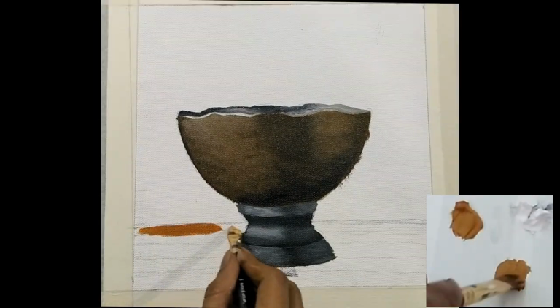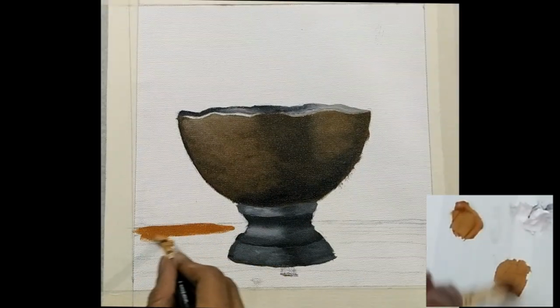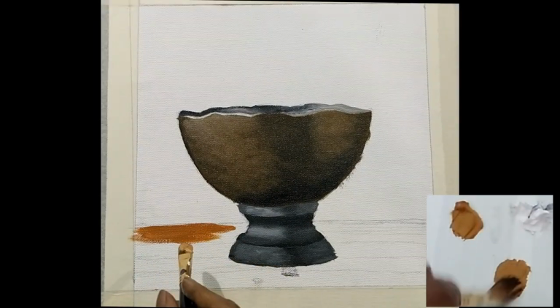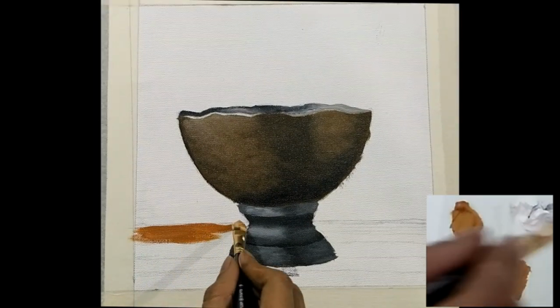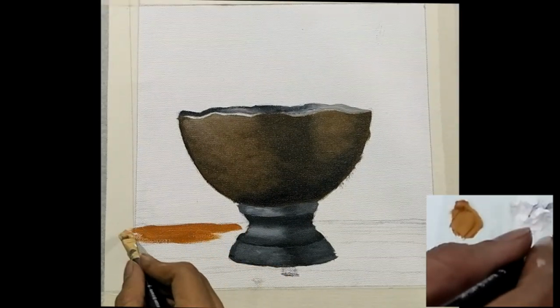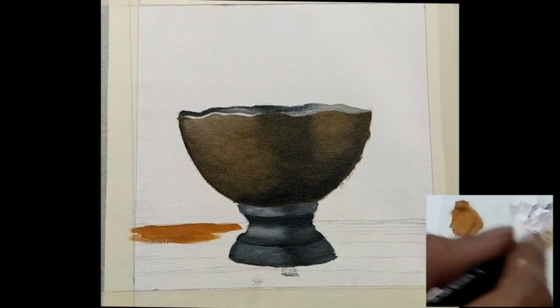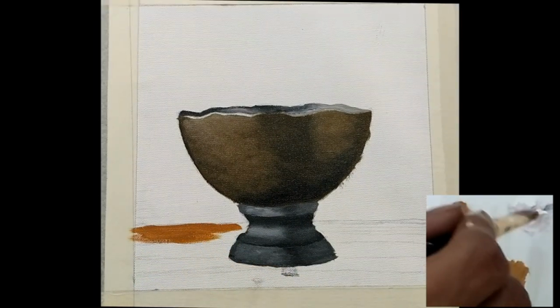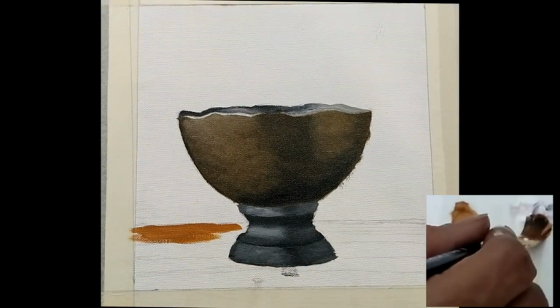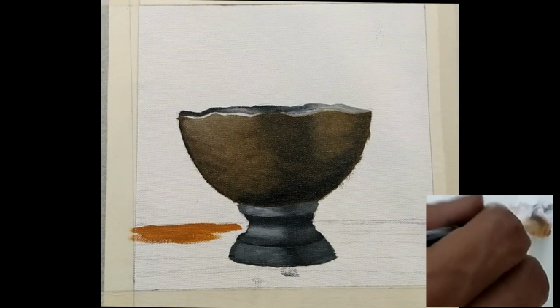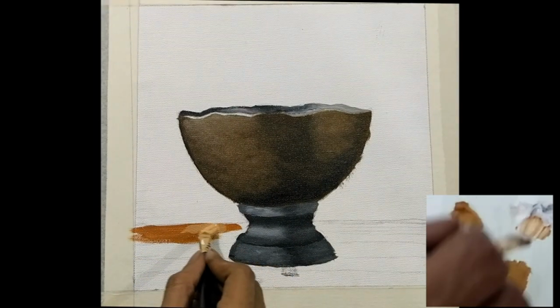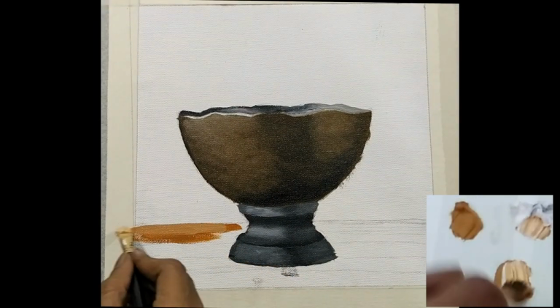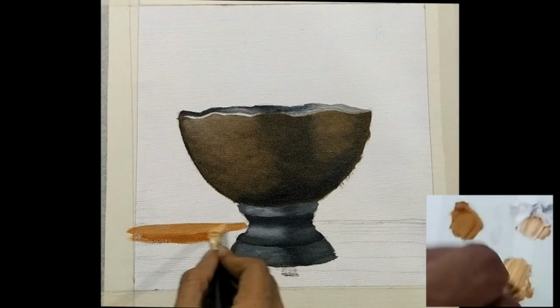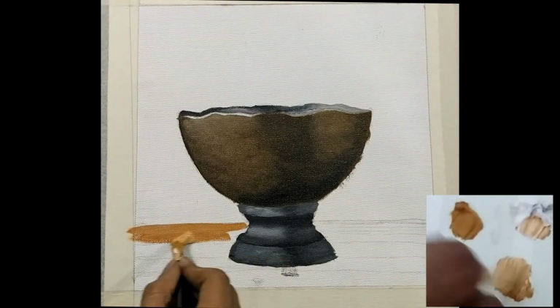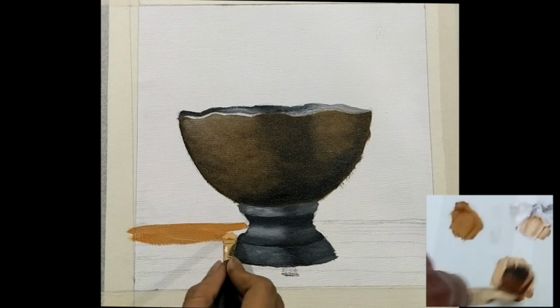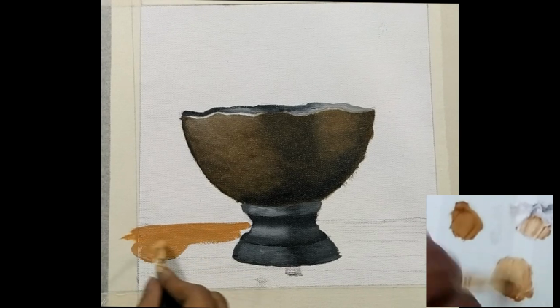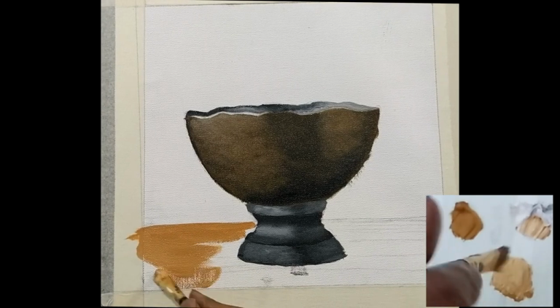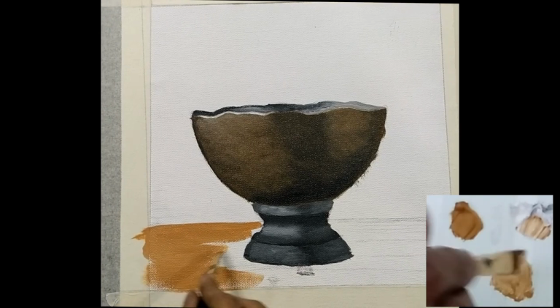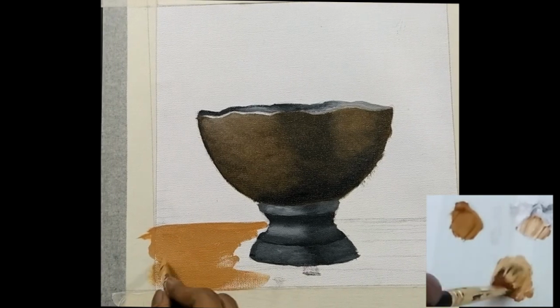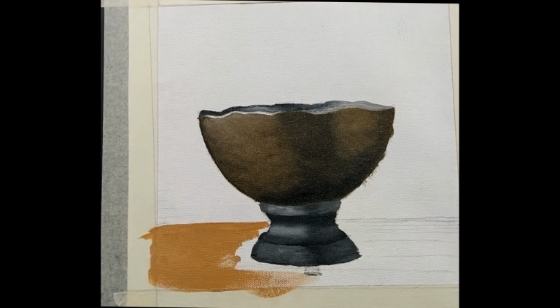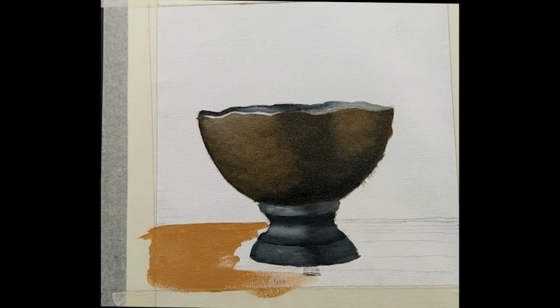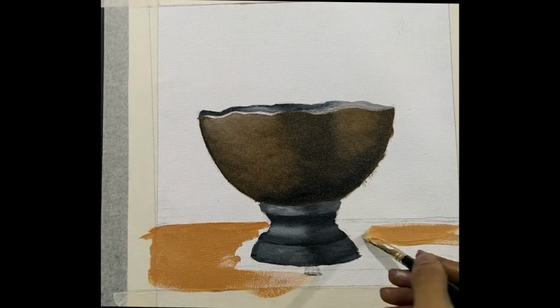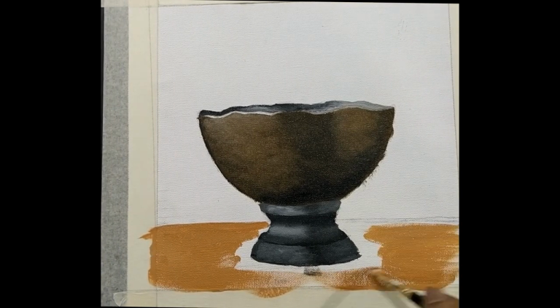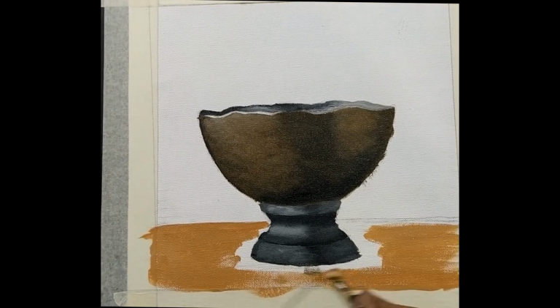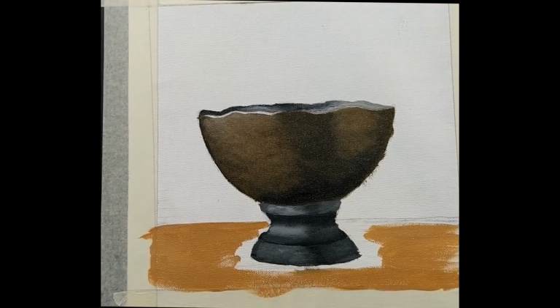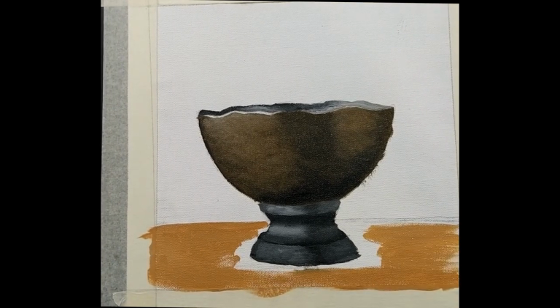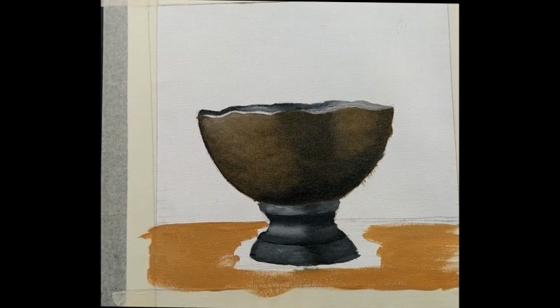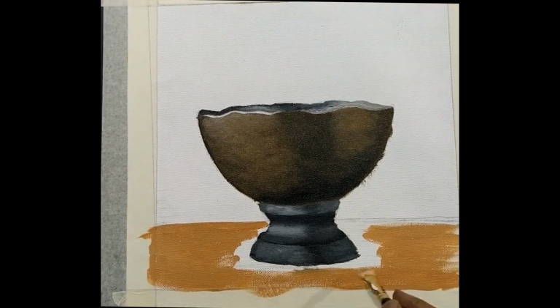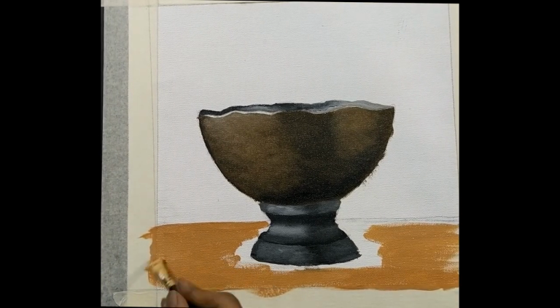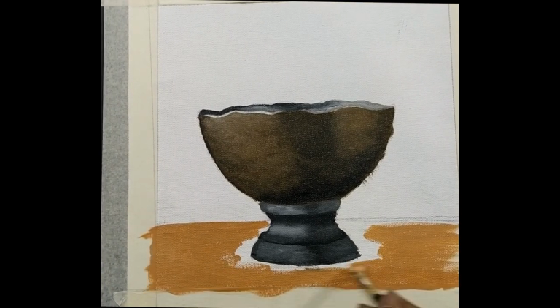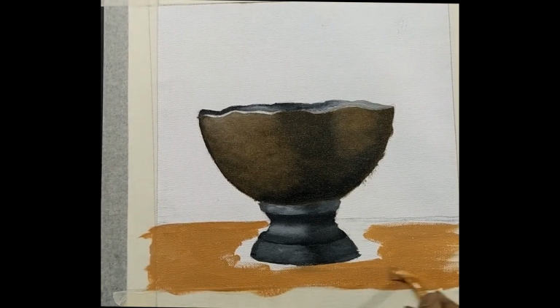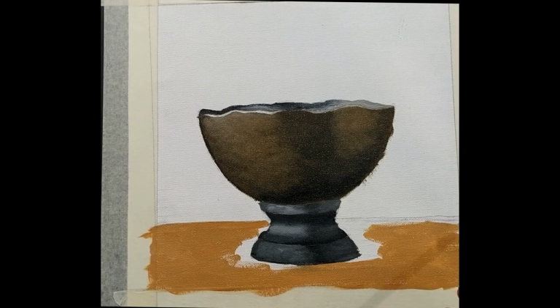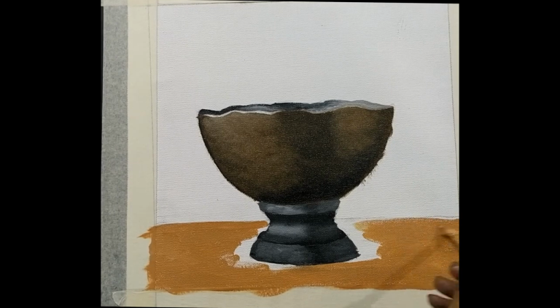Now let's move on to the wooden table. For this I am using yellow ochre and white with a little bit of linseed oil.